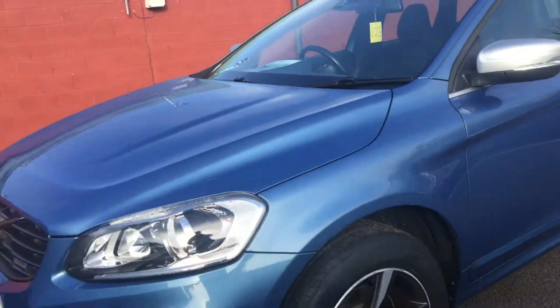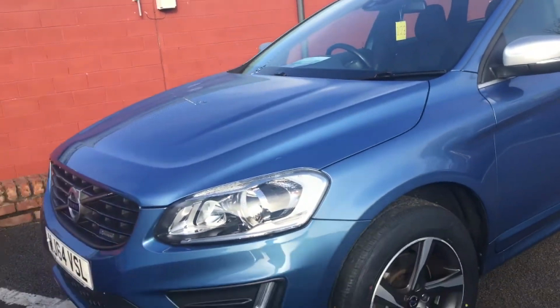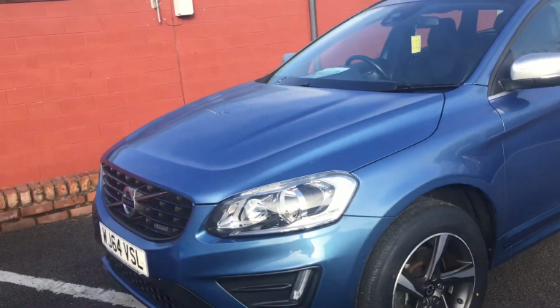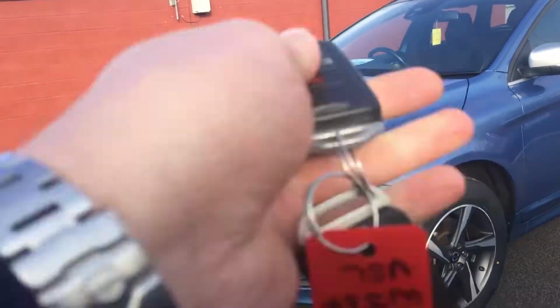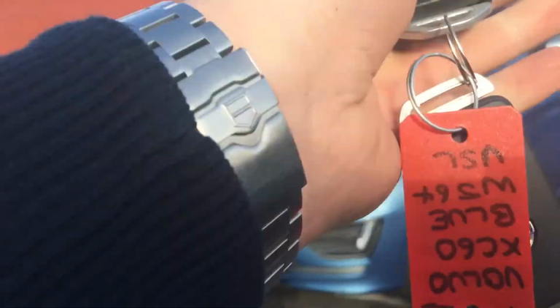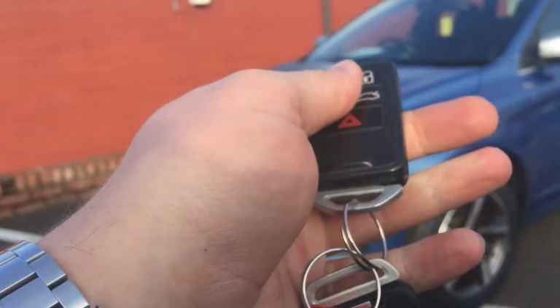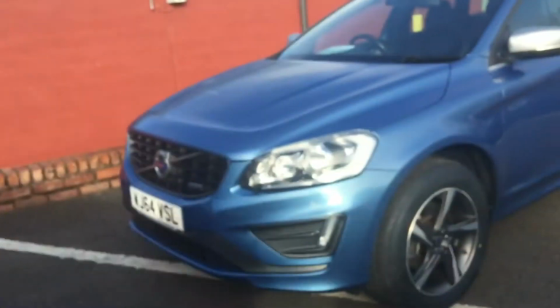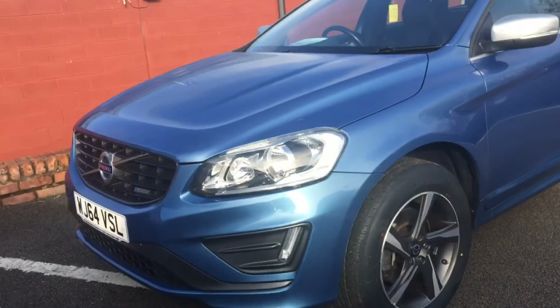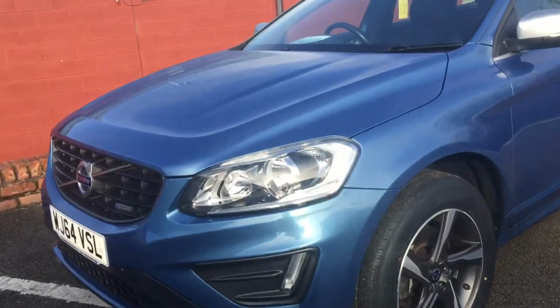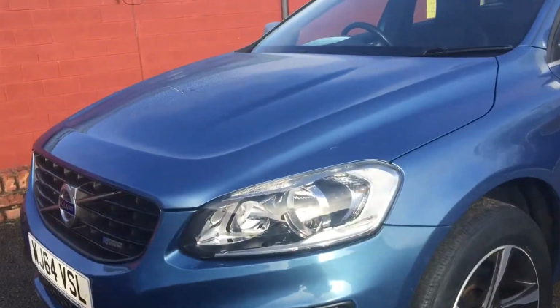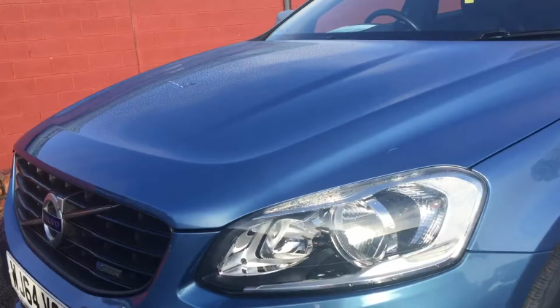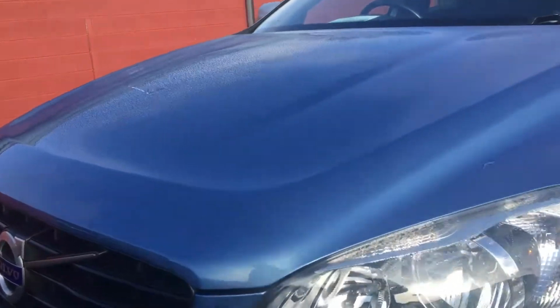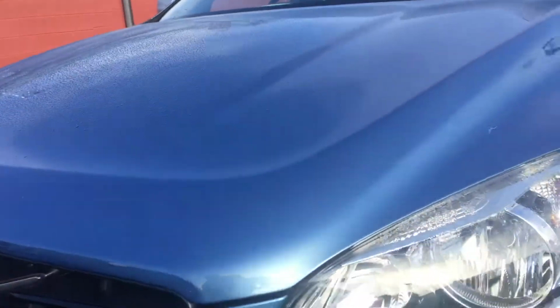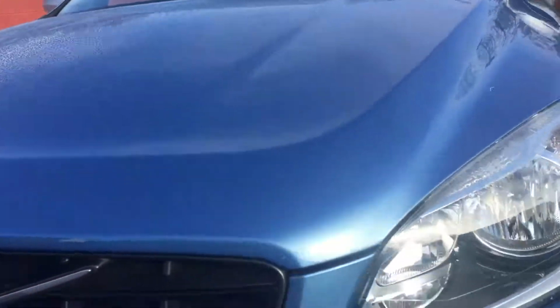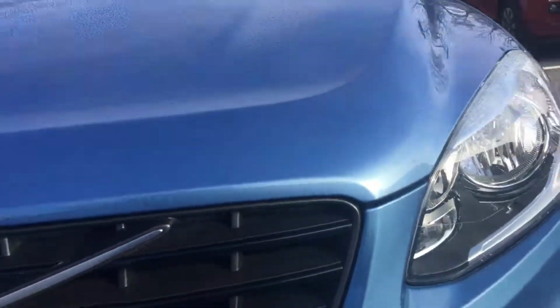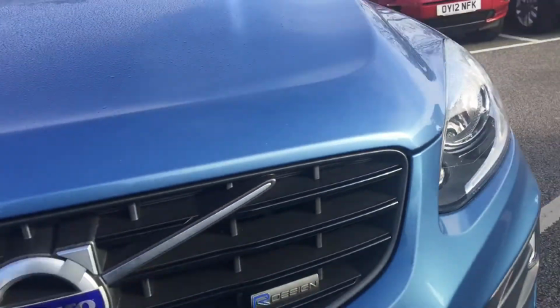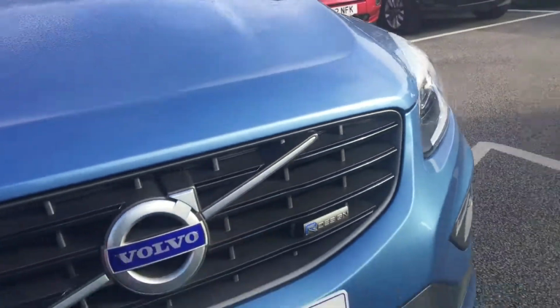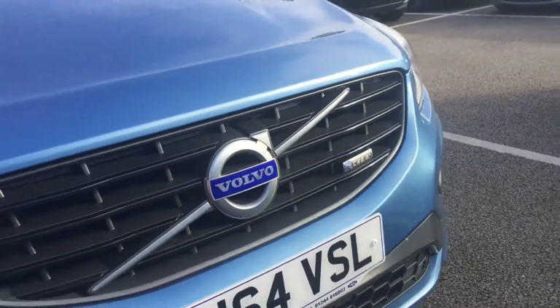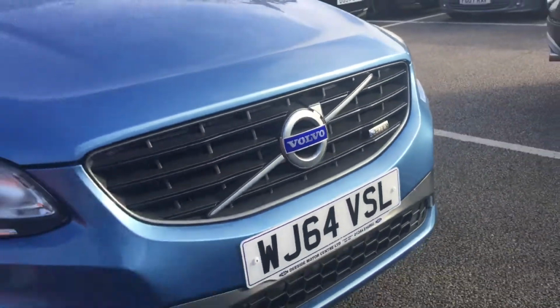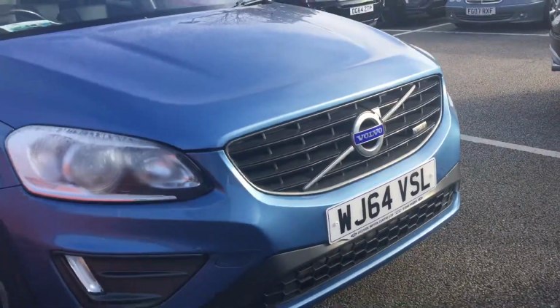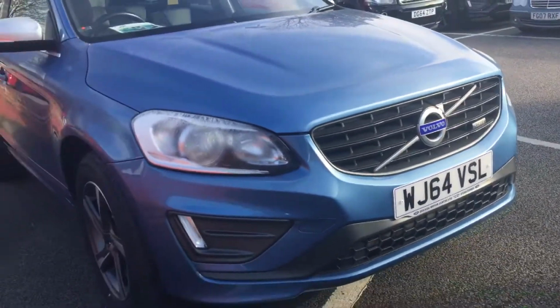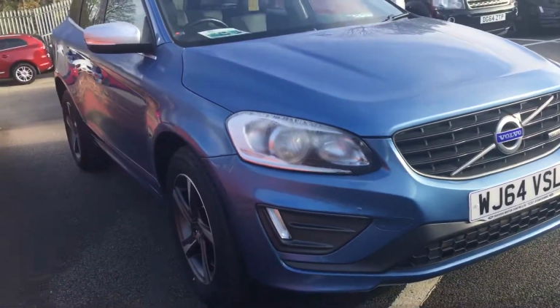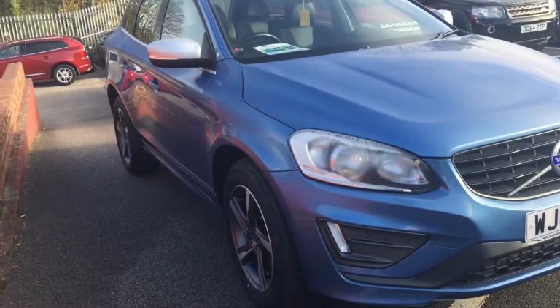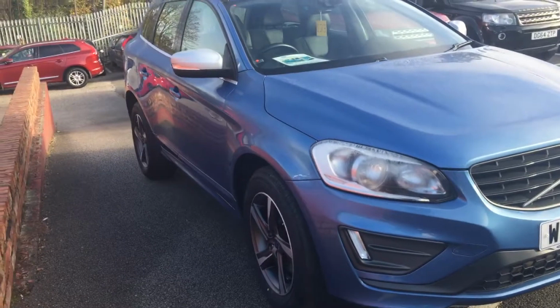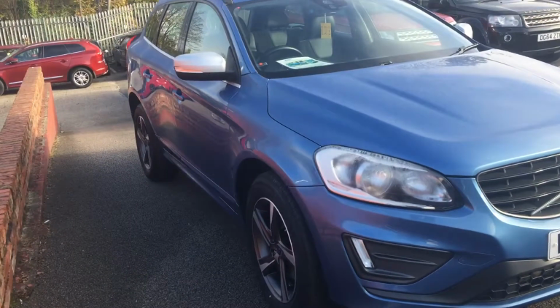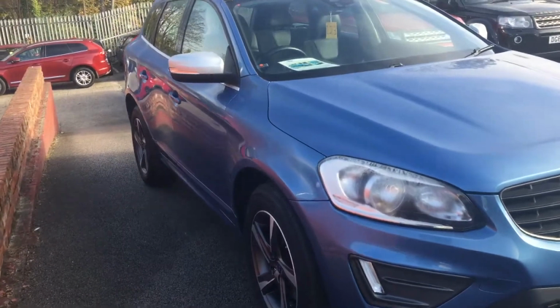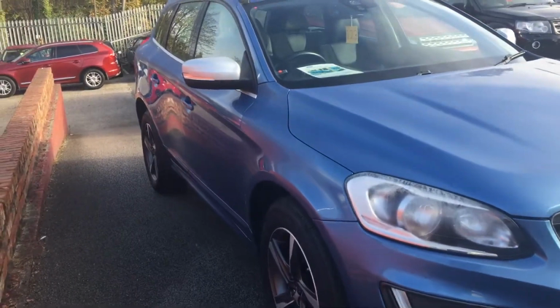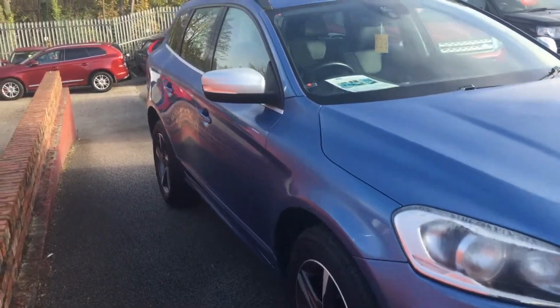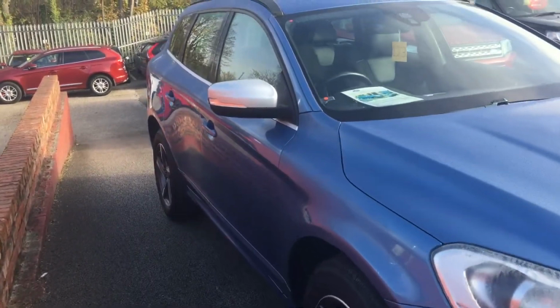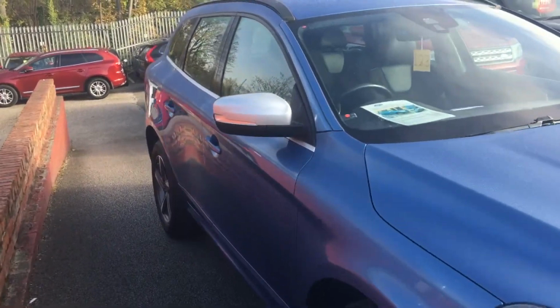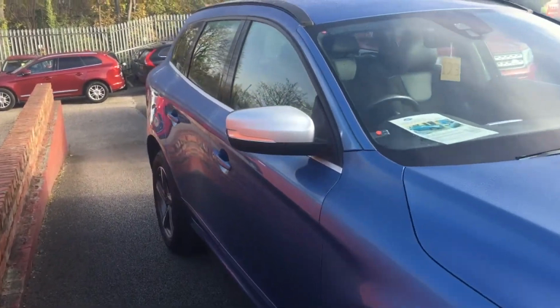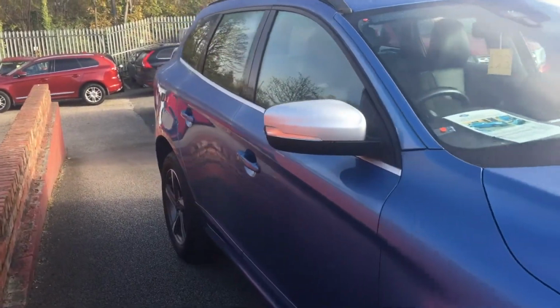The car's in lovely condition, we do have two keys with it, it'll come fully inspected through our workshop, new MOT, and be fully valeted. The car will also come with a warranty with options to upgrade.